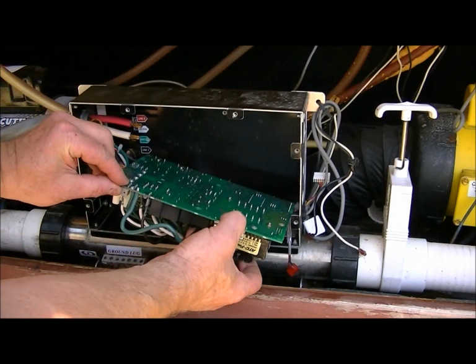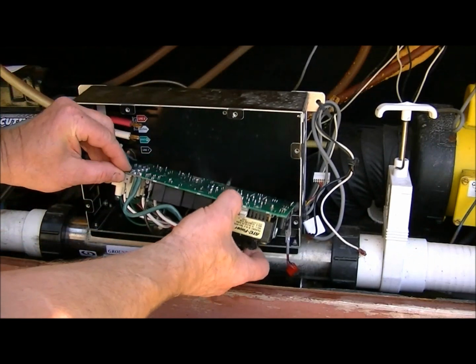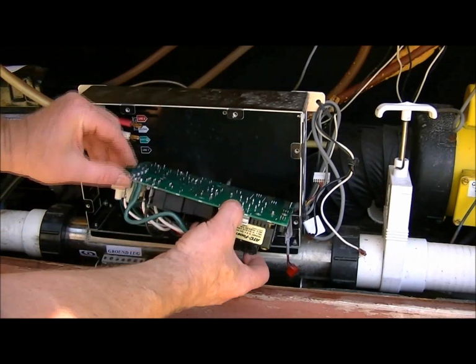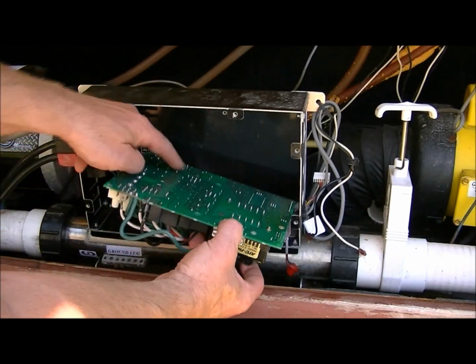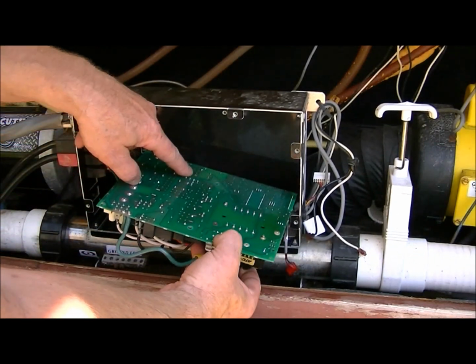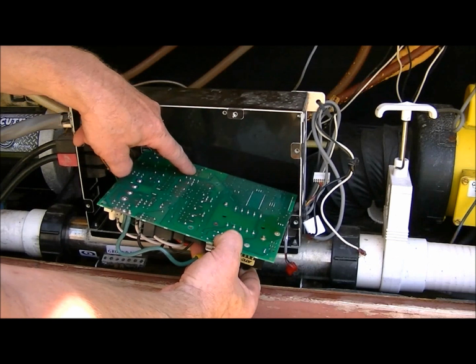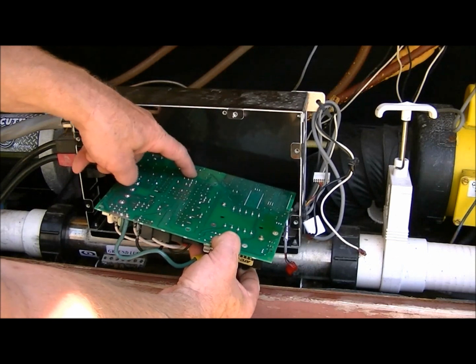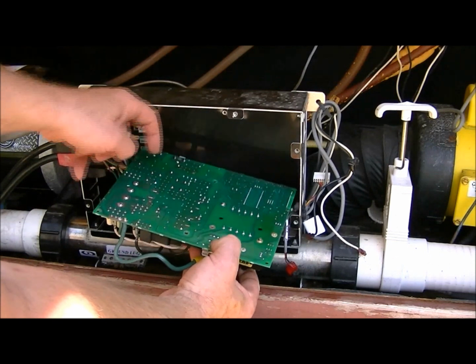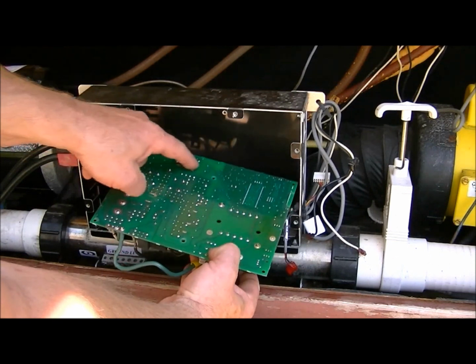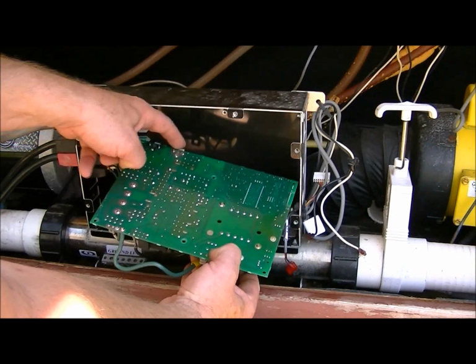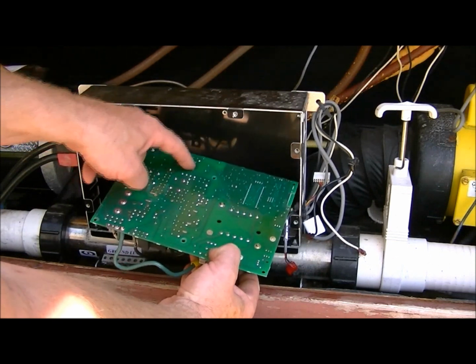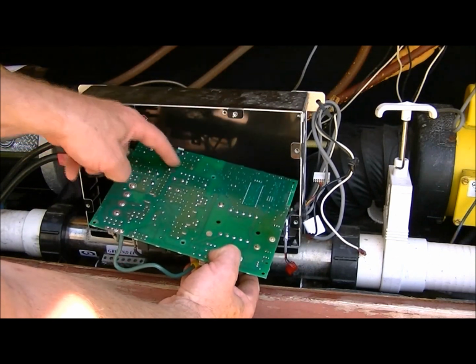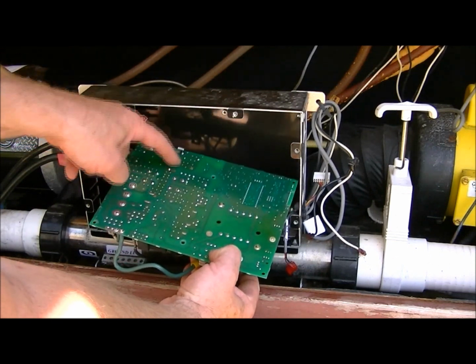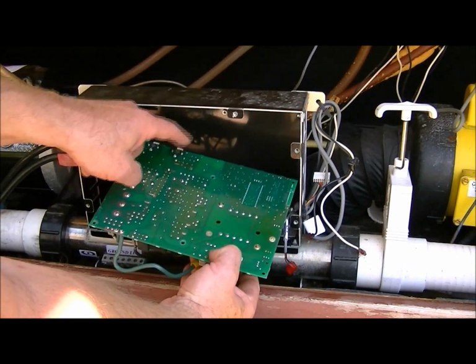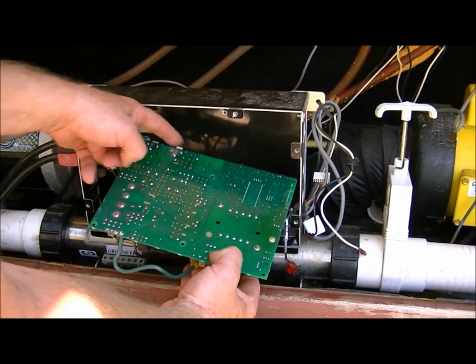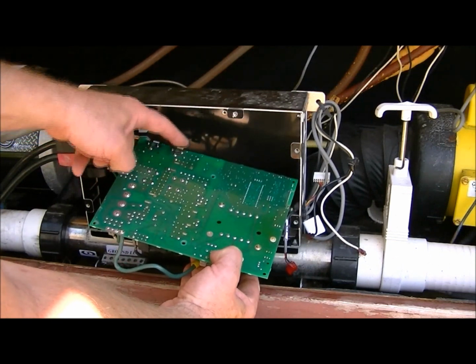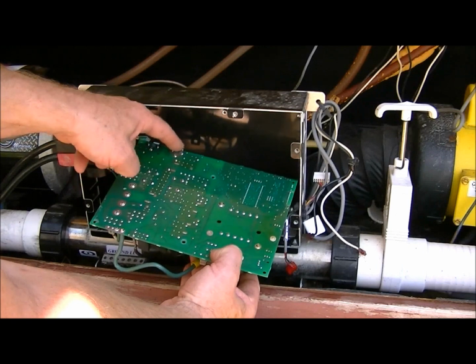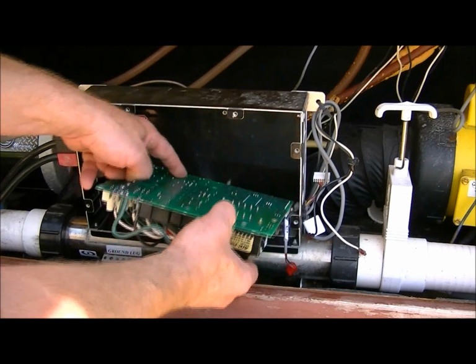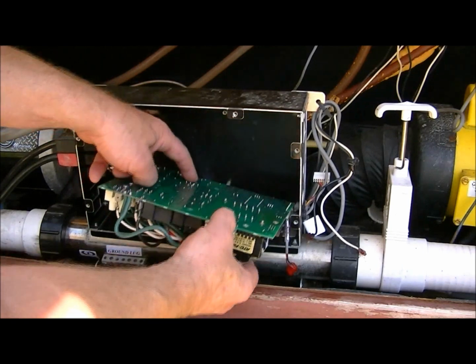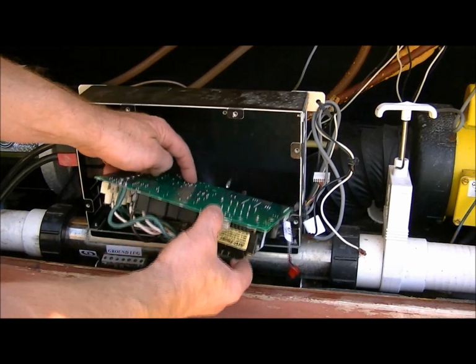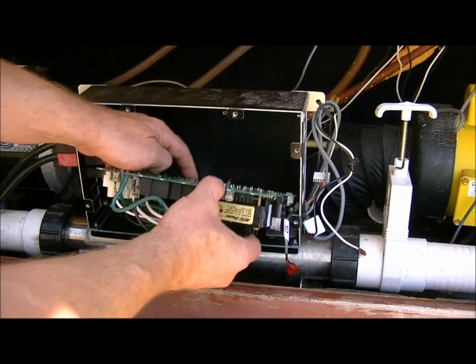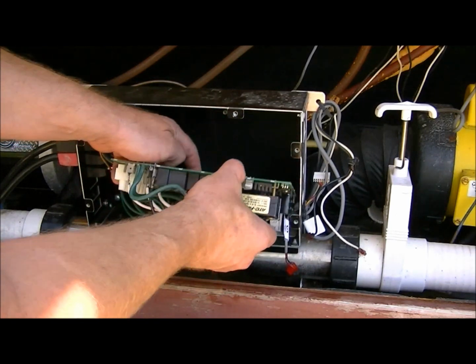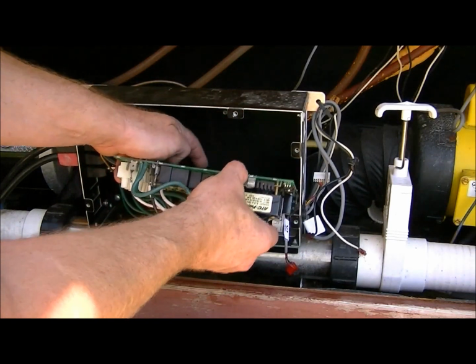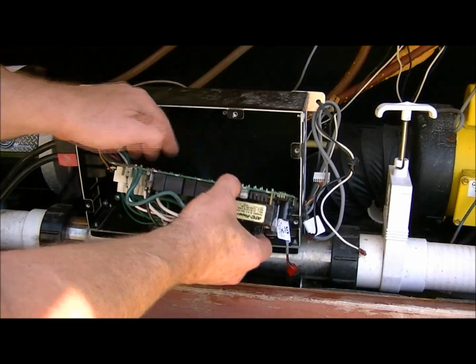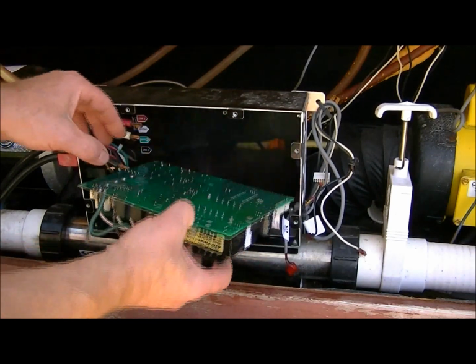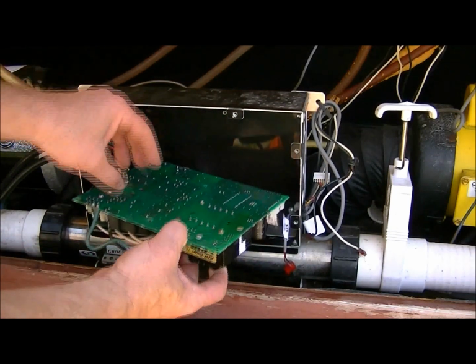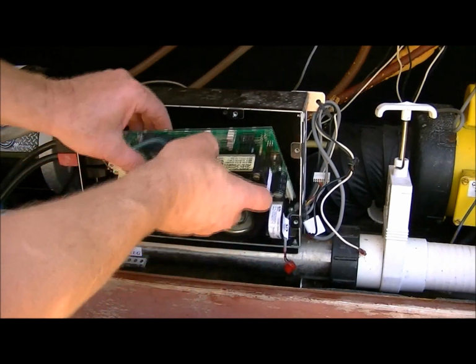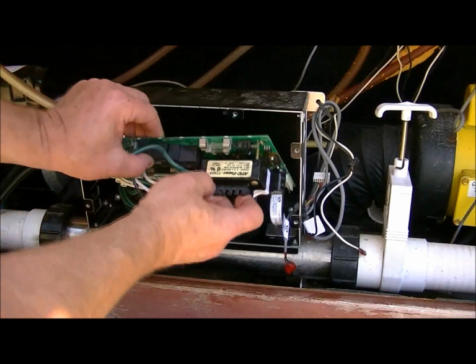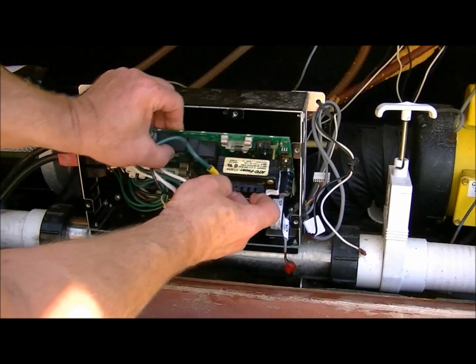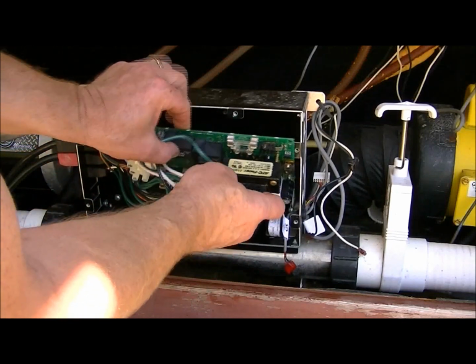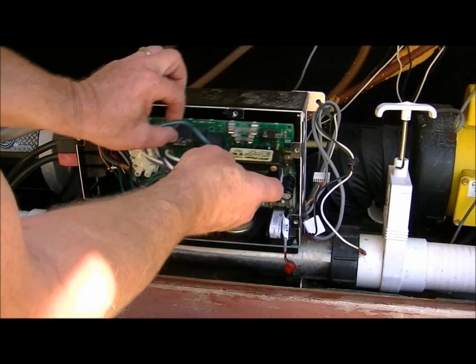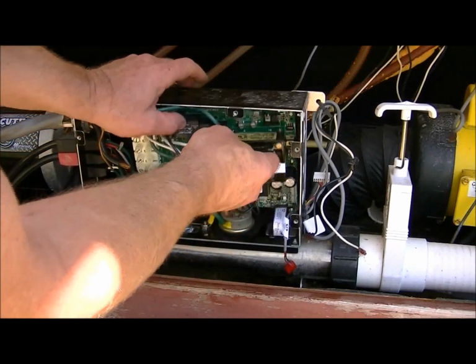Which relay are we looking at? Right here. This is the heater relay — this pad here. So that's one side of my heater relay. That matches up when the board's in right to where all that white blow back is from it arcing.